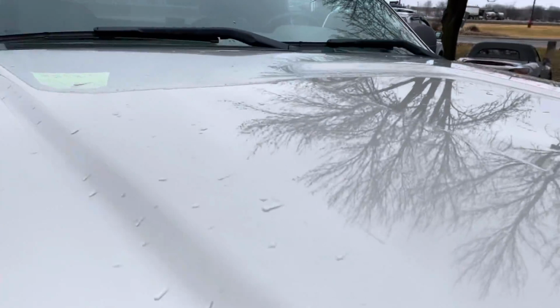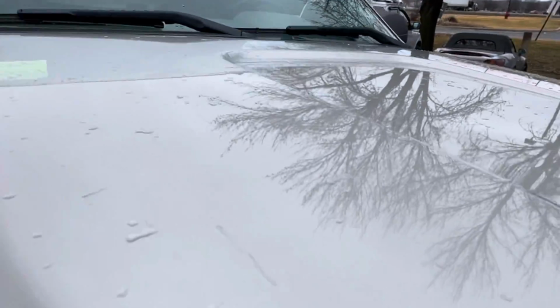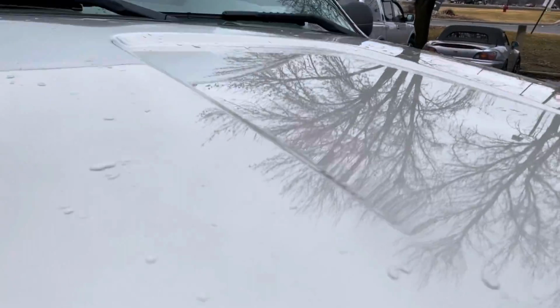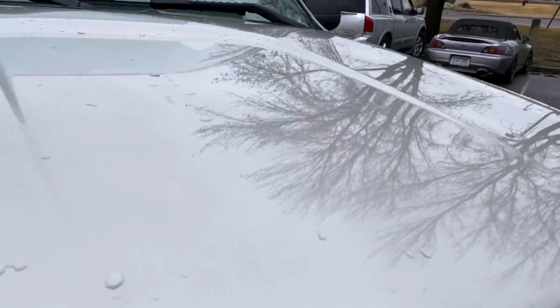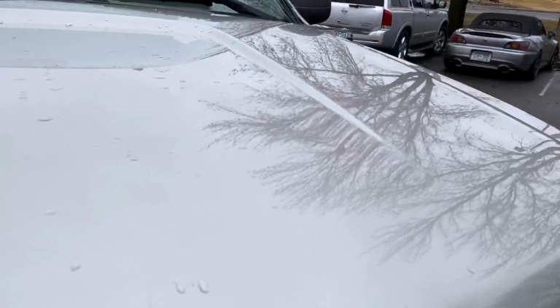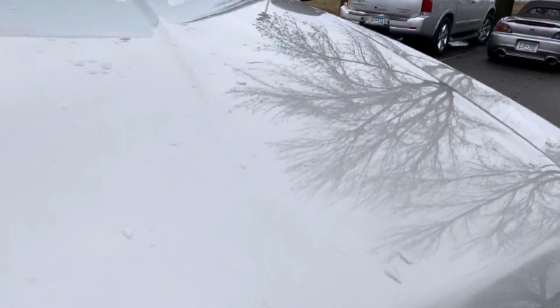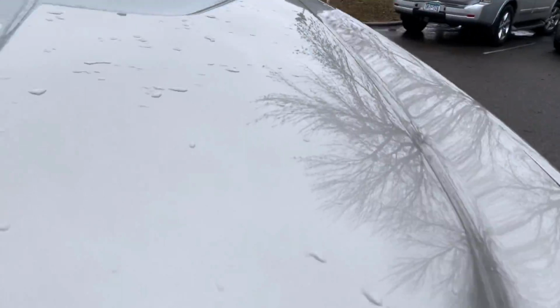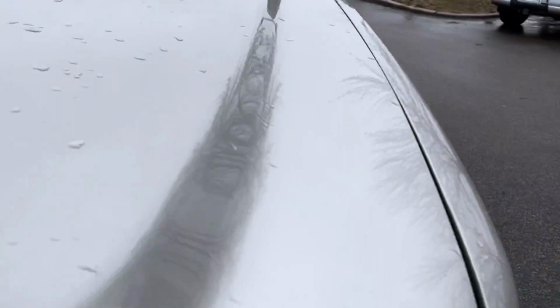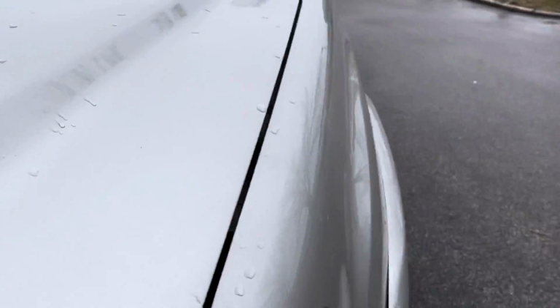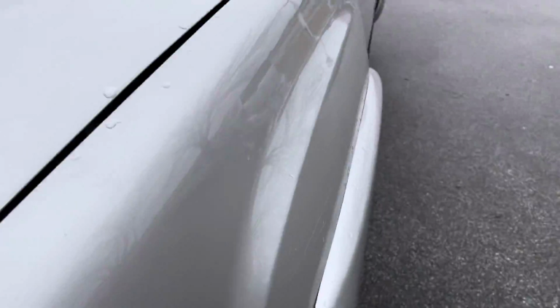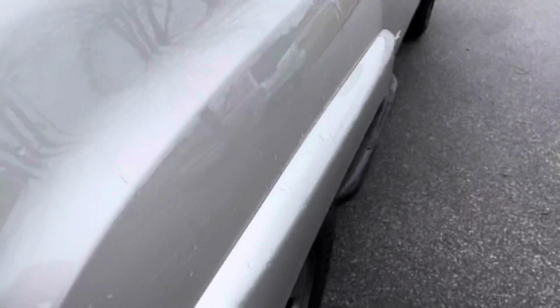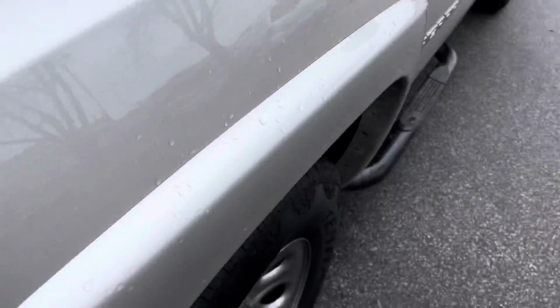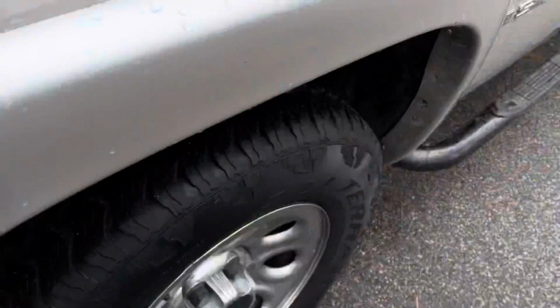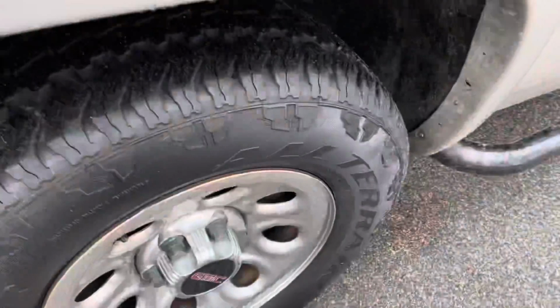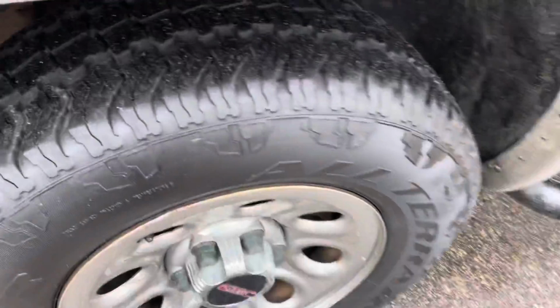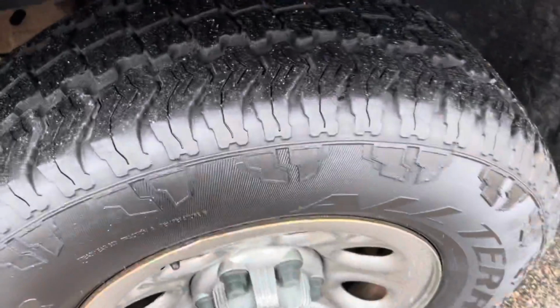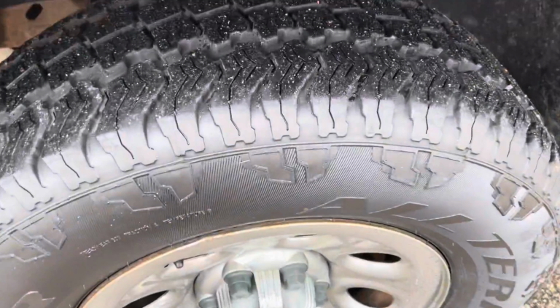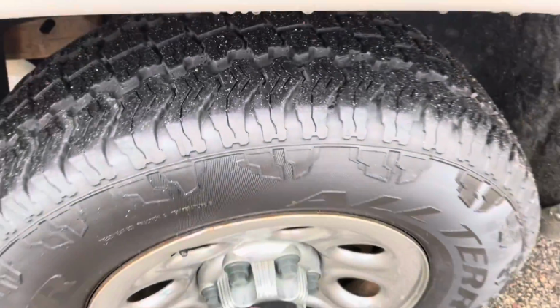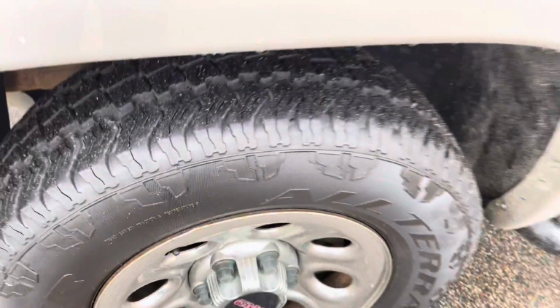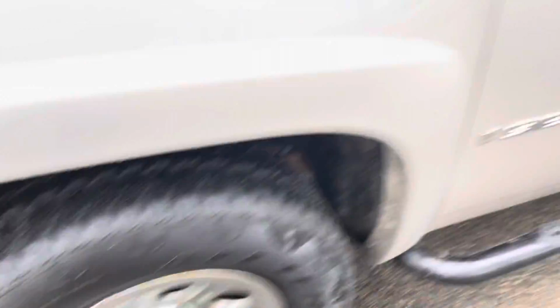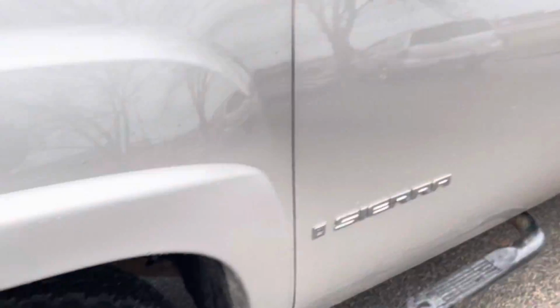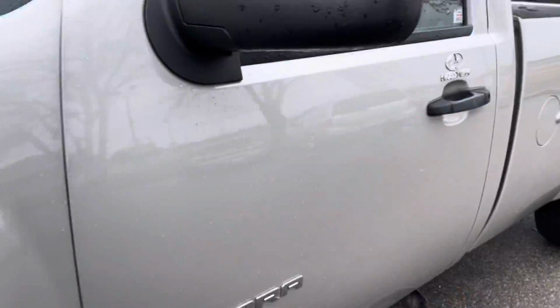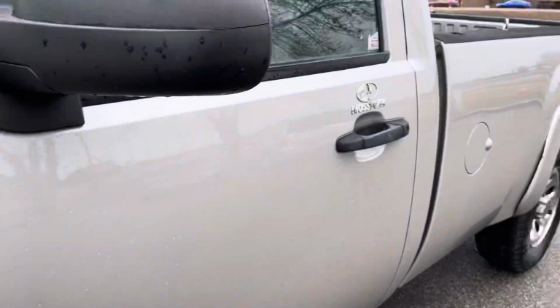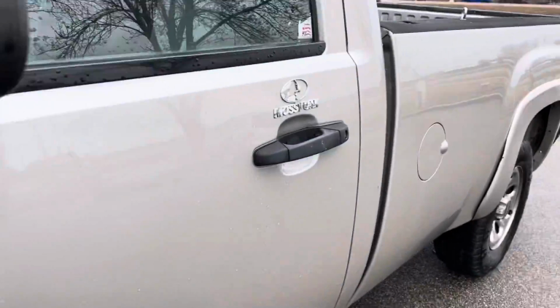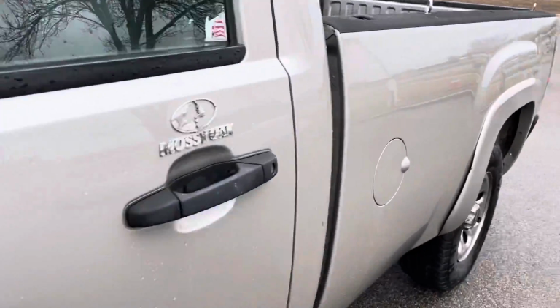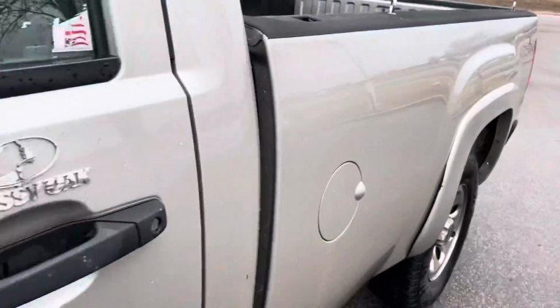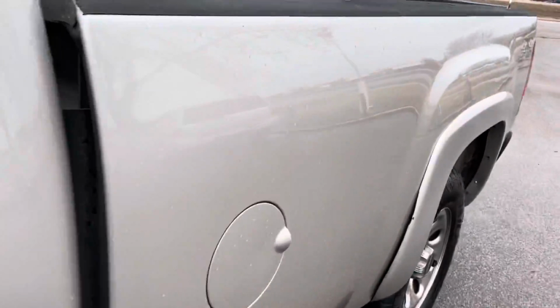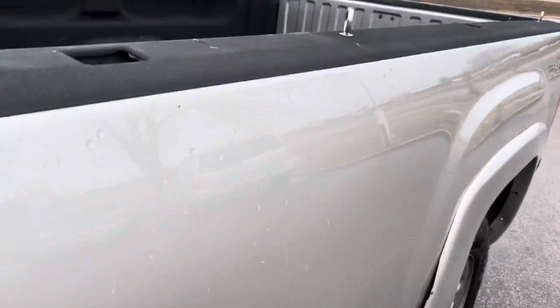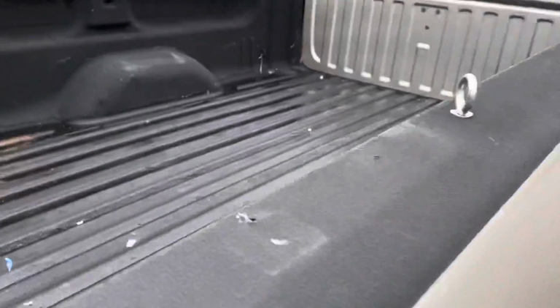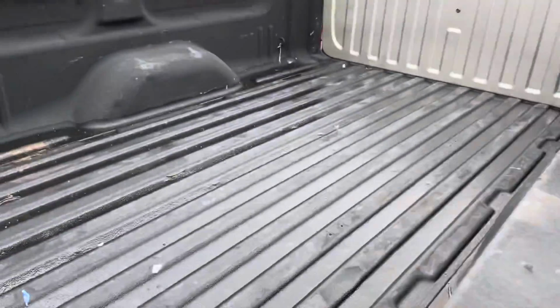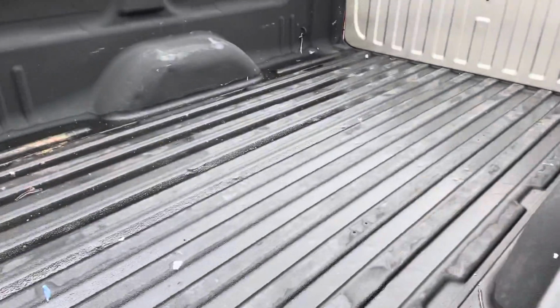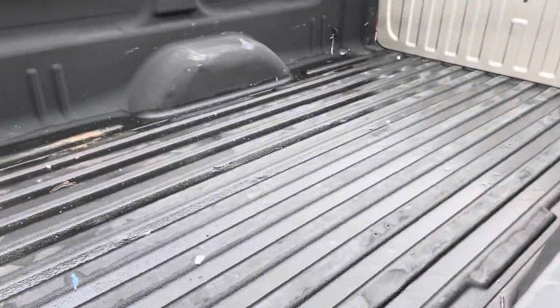There's no hail on this vehicle. The condition of the four matching tires is really nice all the way around. It's got the spray liner.